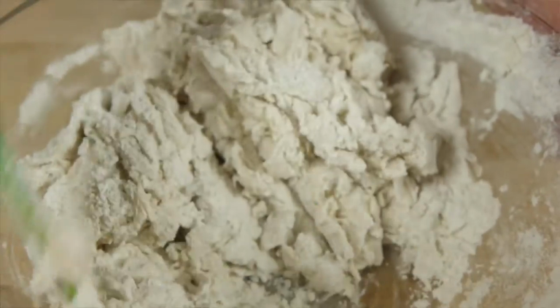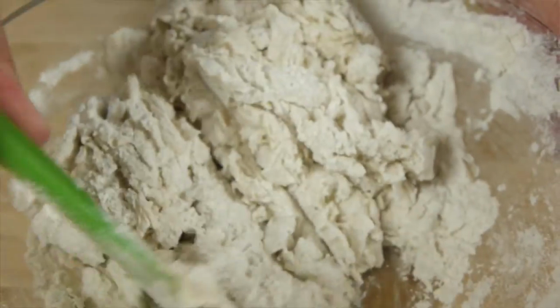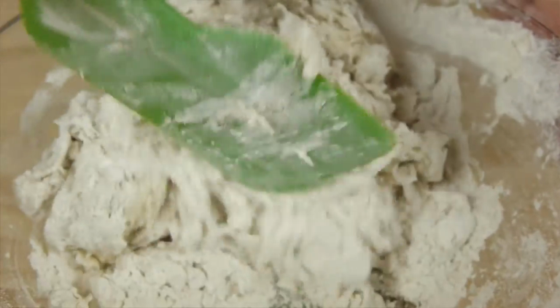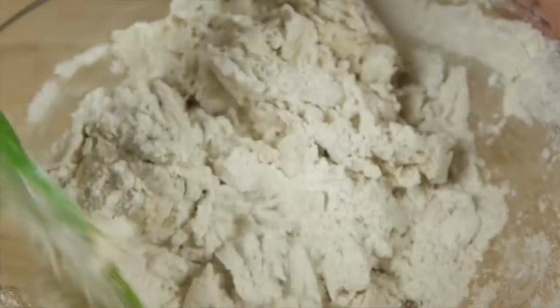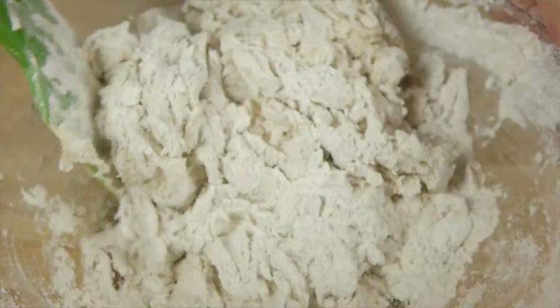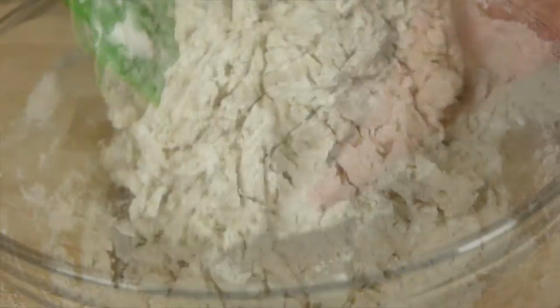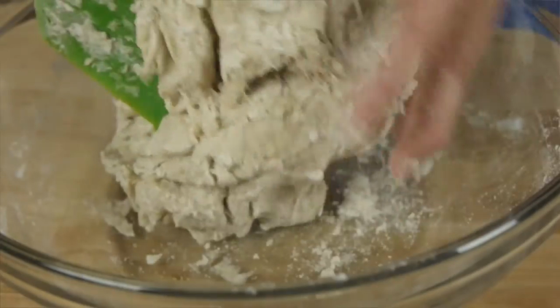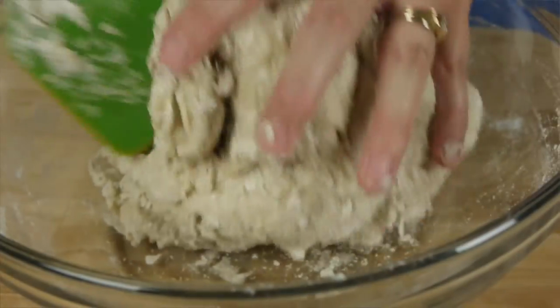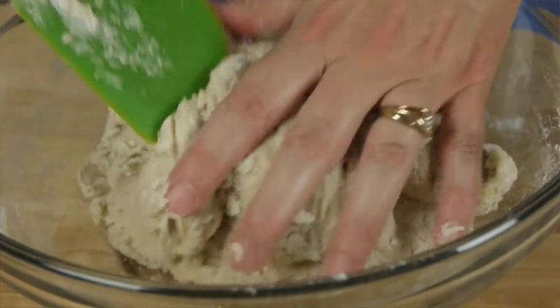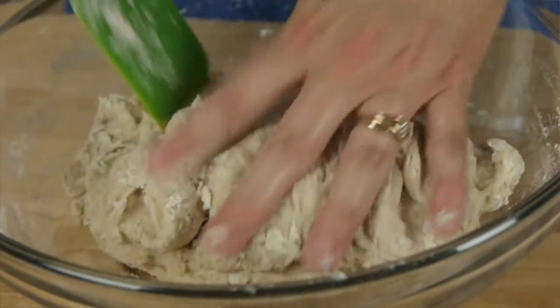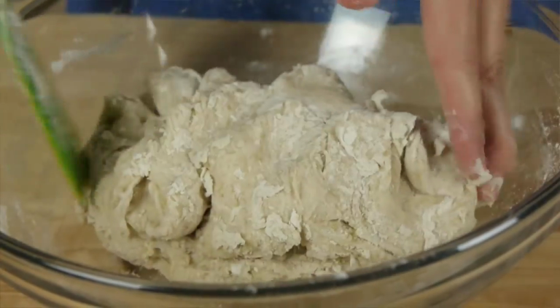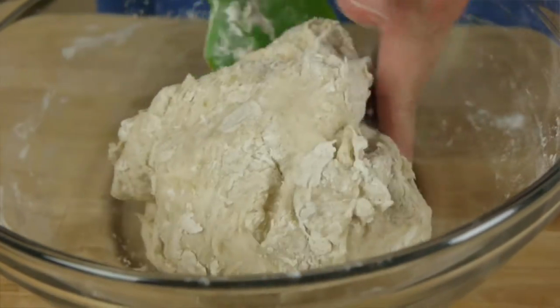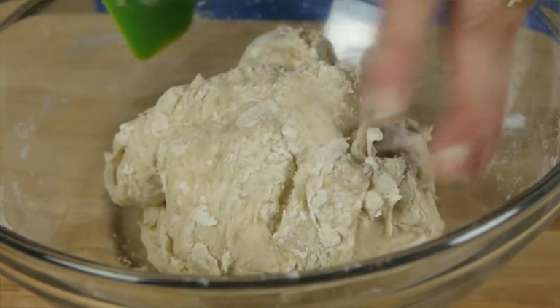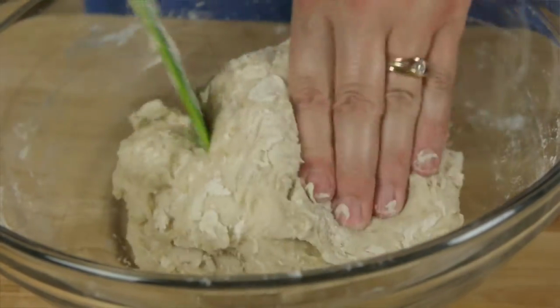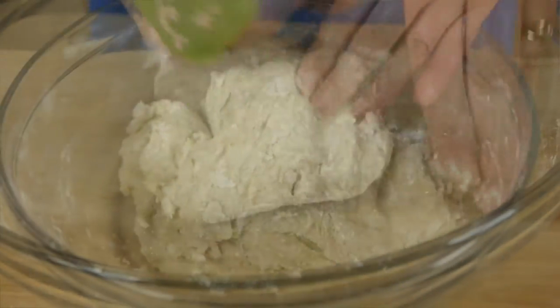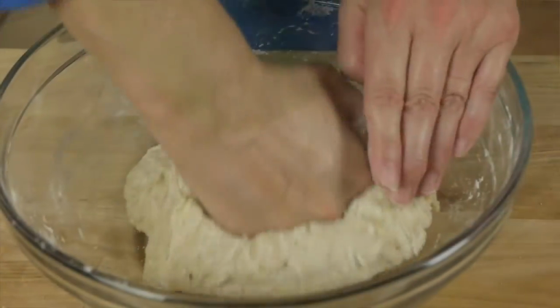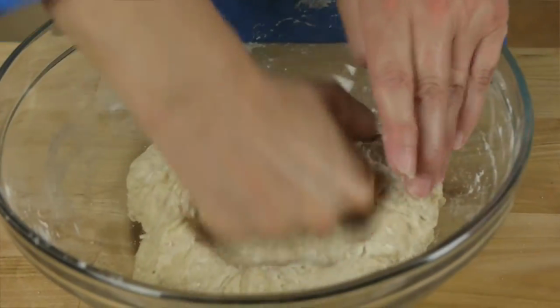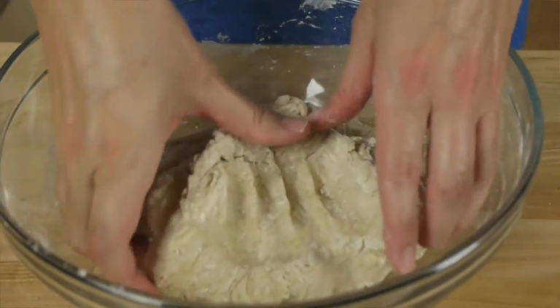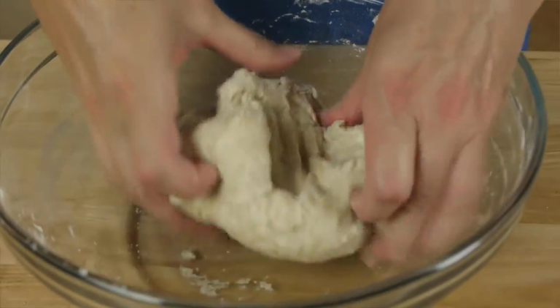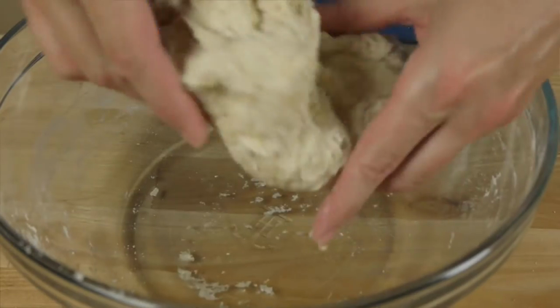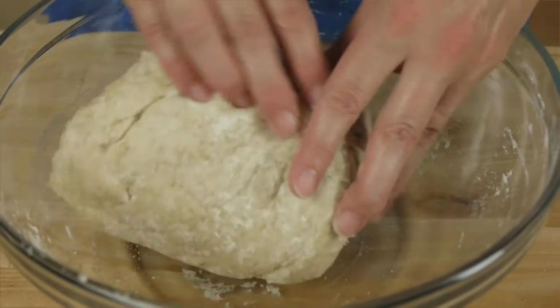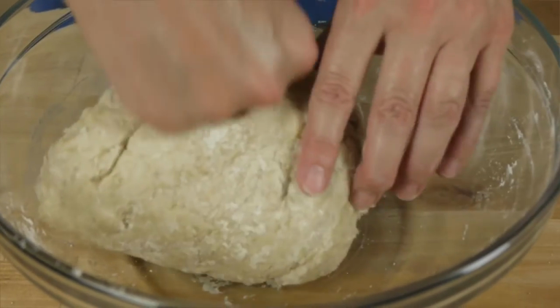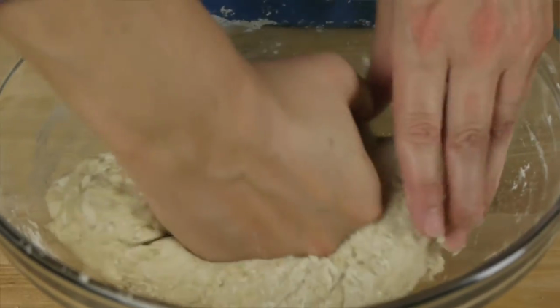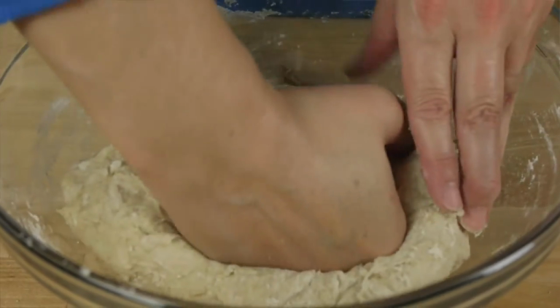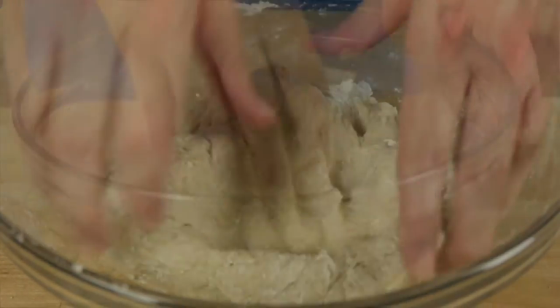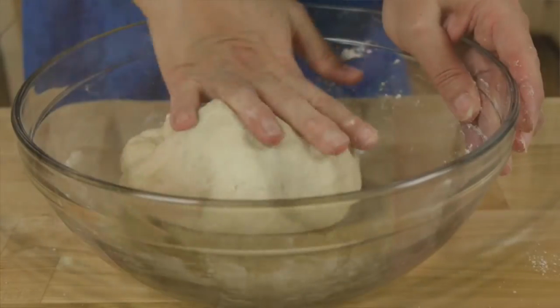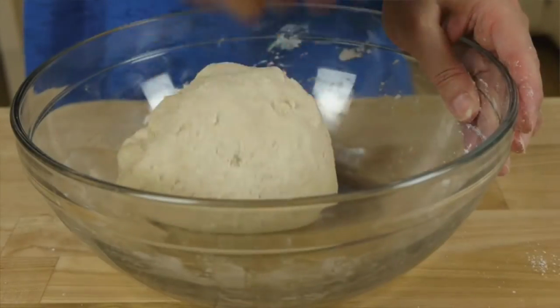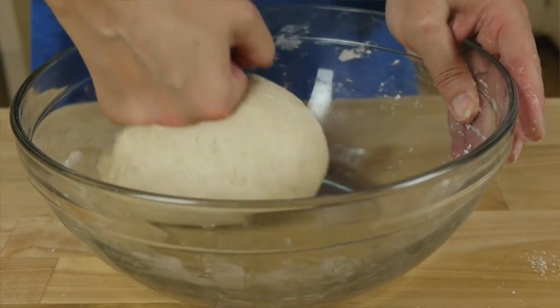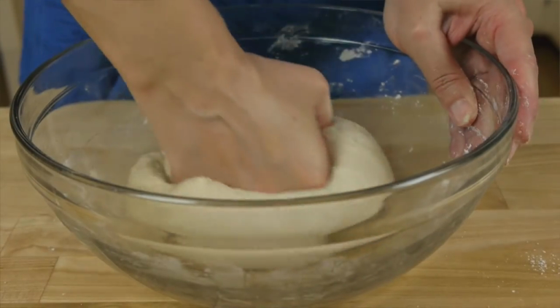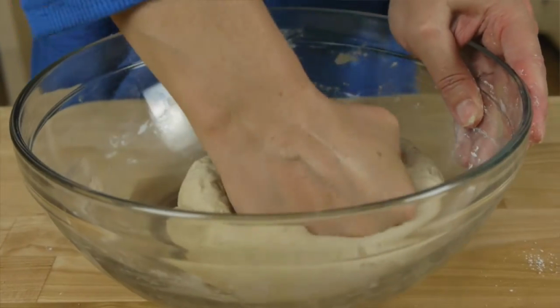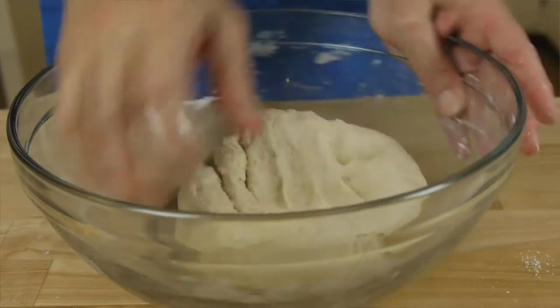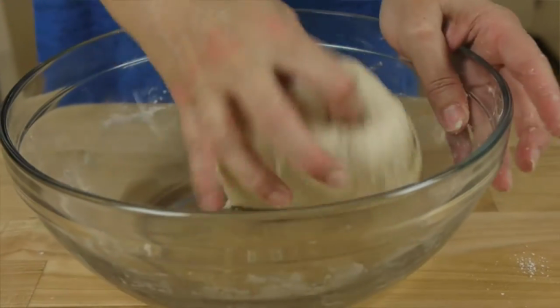My dough is mixed up, so now I'm going to do what we like to call the punch and twist for just a couple of minutes. This is easy to do, and it's what will give our rolls a nice light texture.